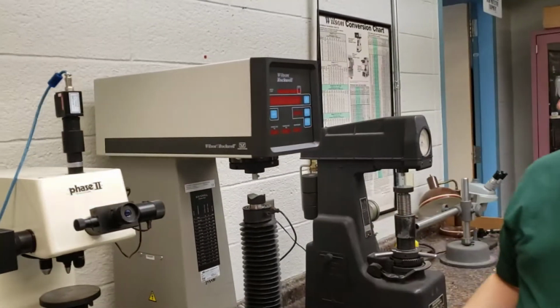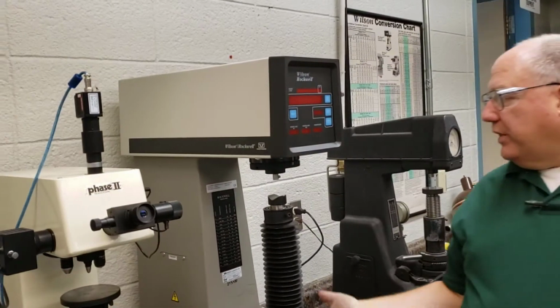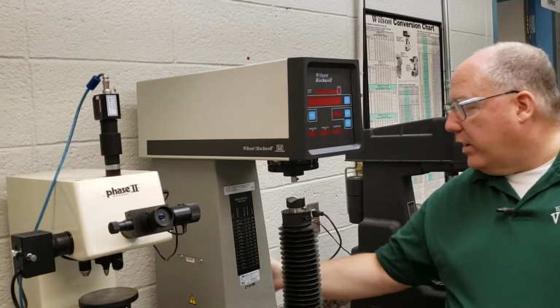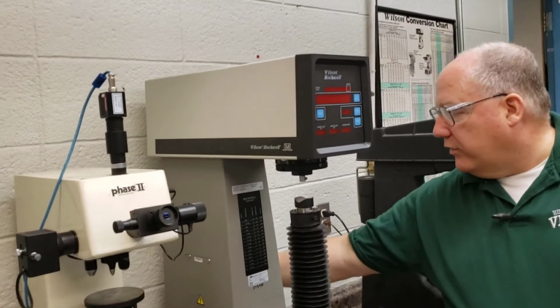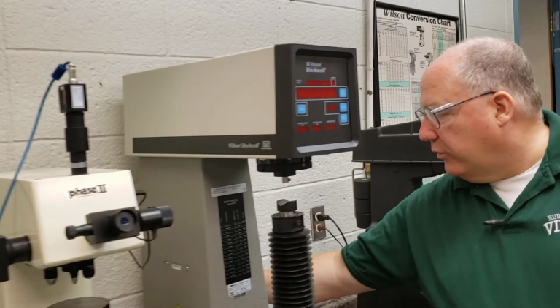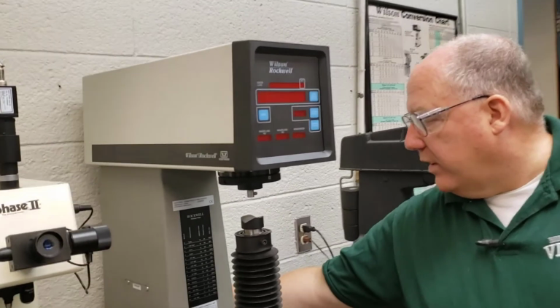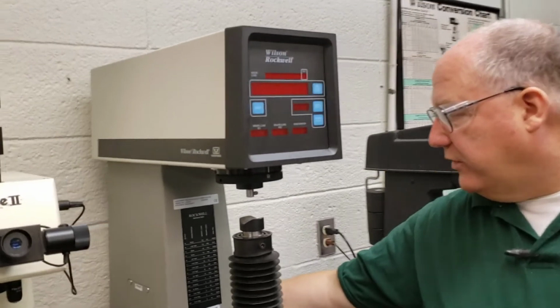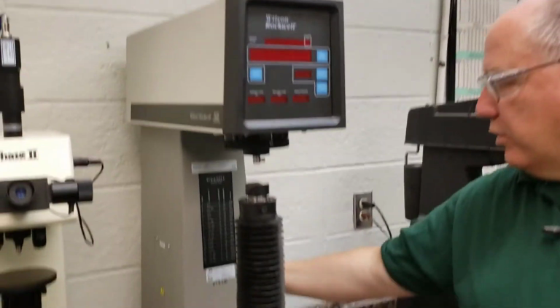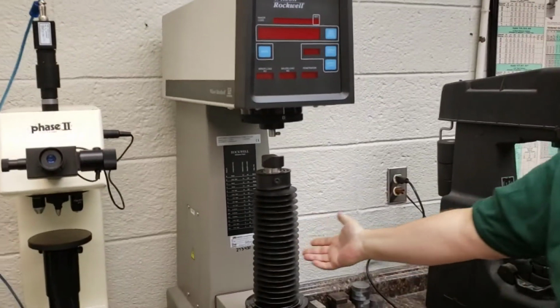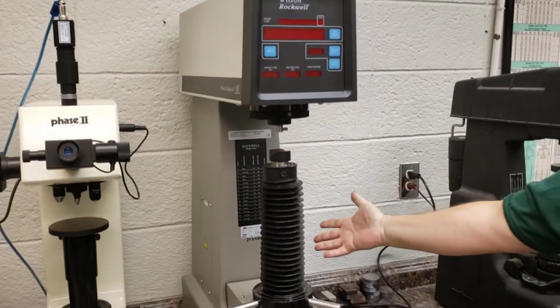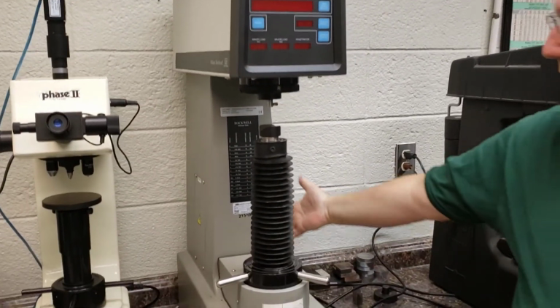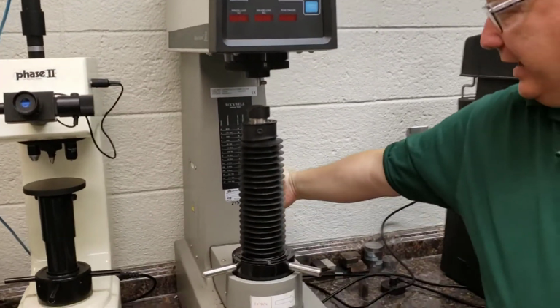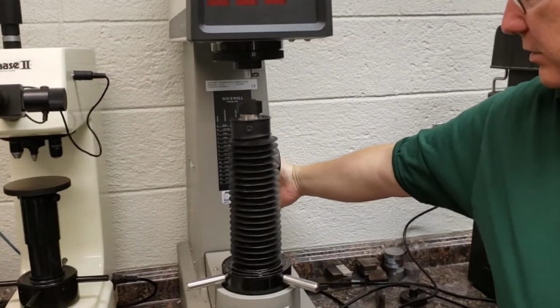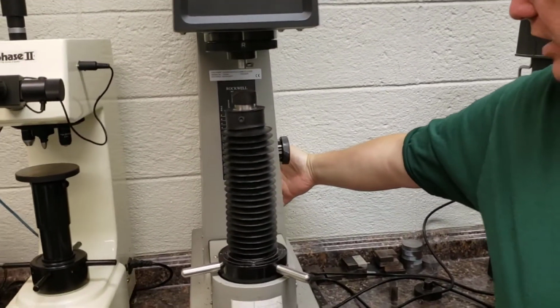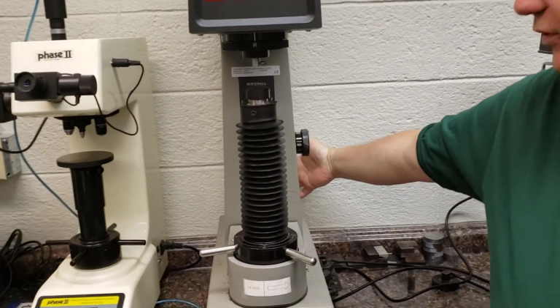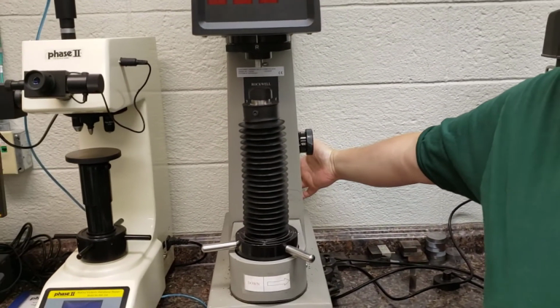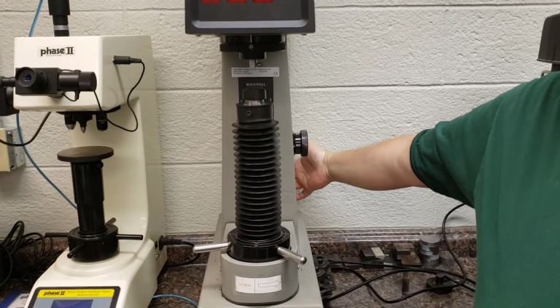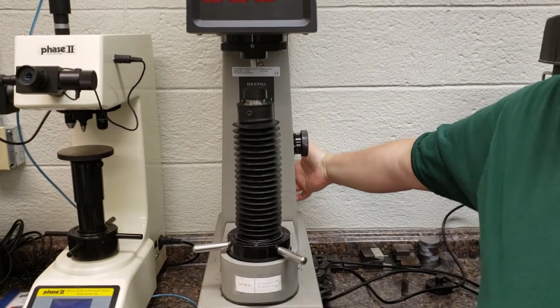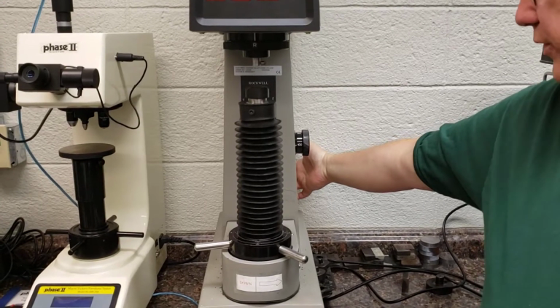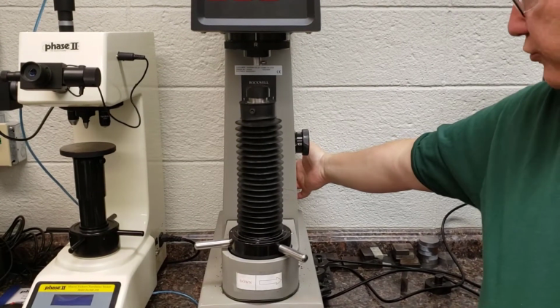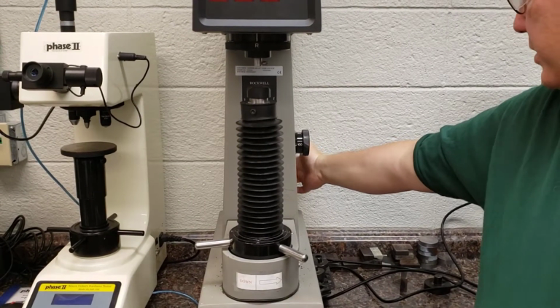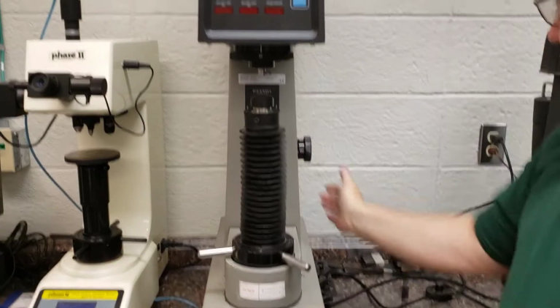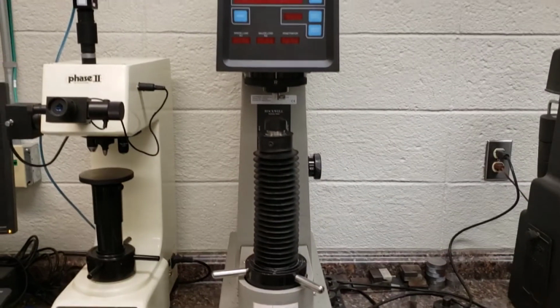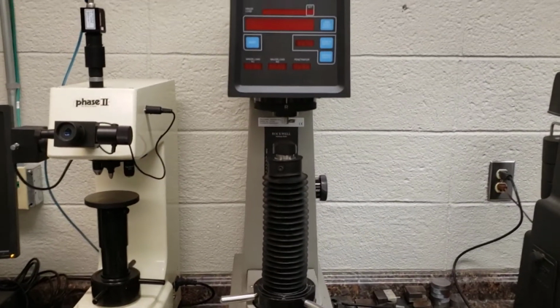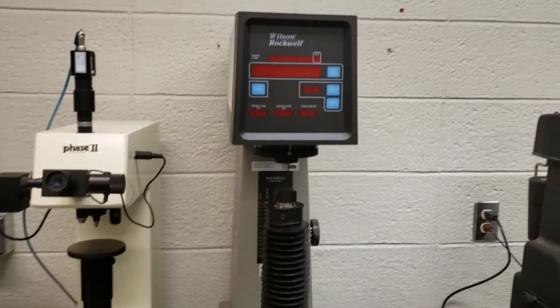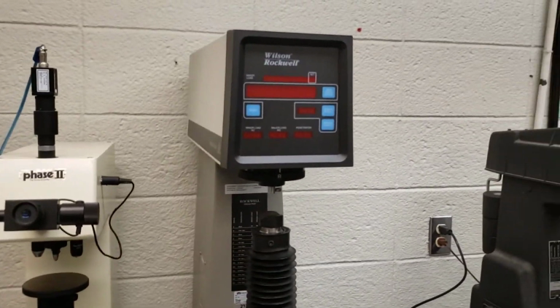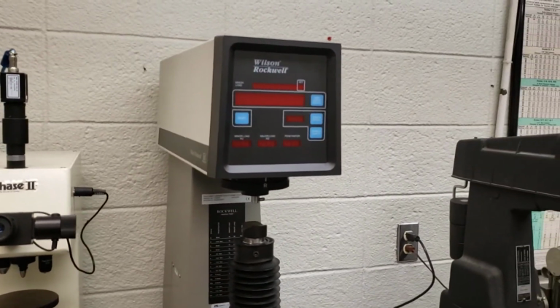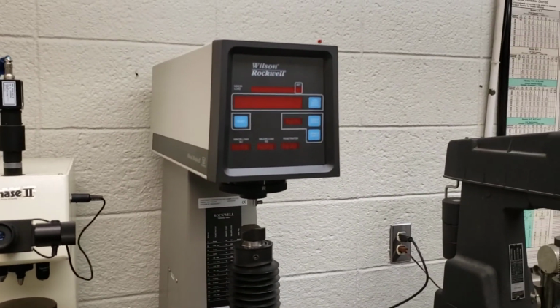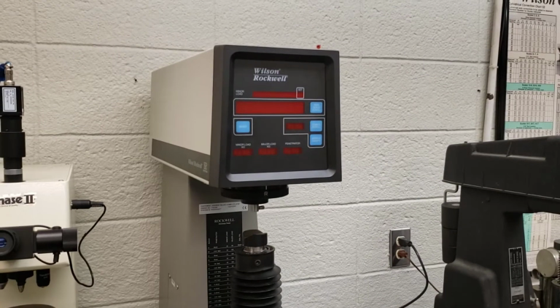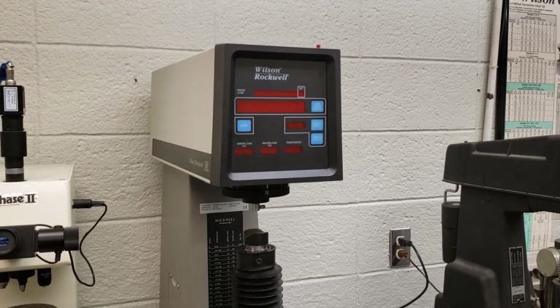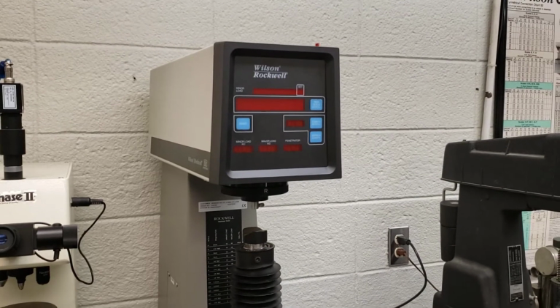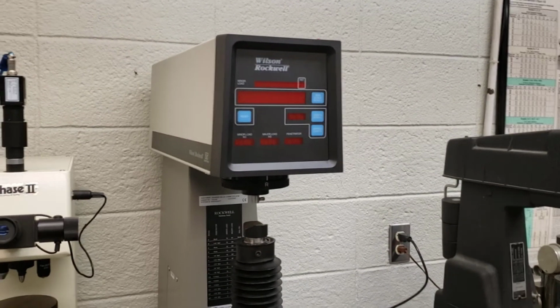Let's start with the electronic one — it's the most fun and the easiest to use. Power is behind the machine; just reach for the switch and turn it on. It'll take a few moments to power up, and that's perfectly acceptable.